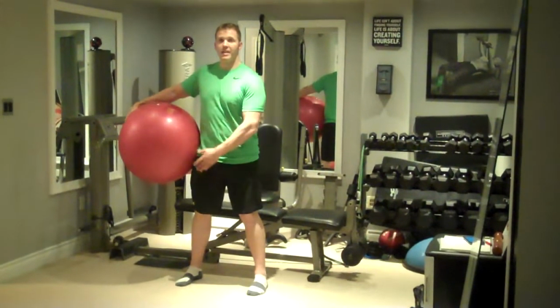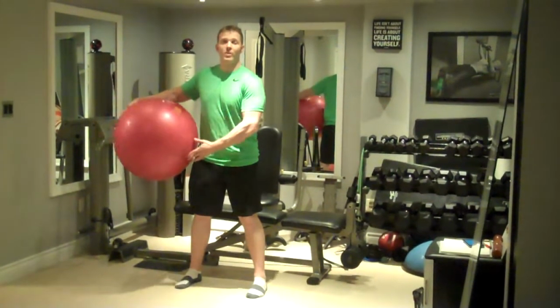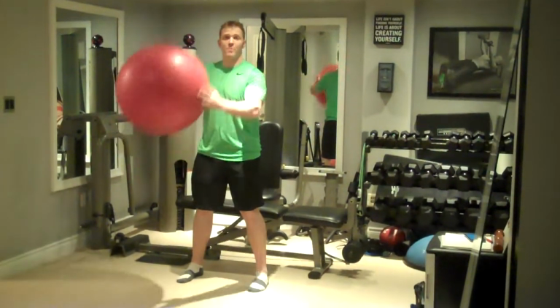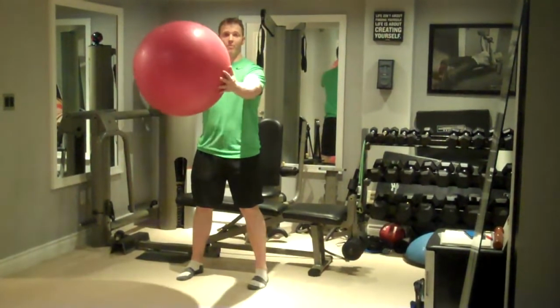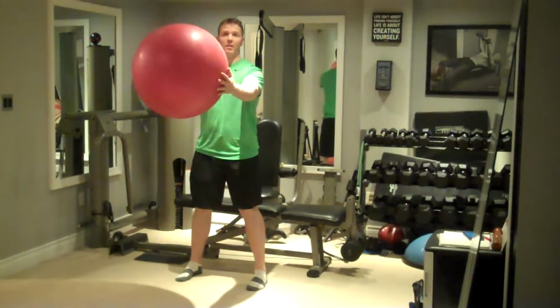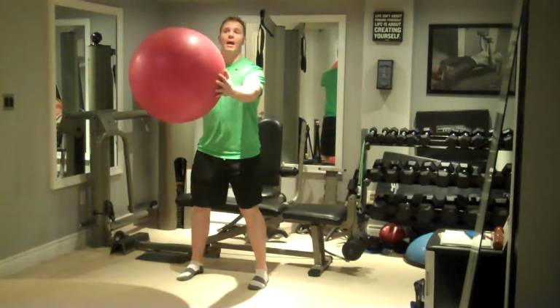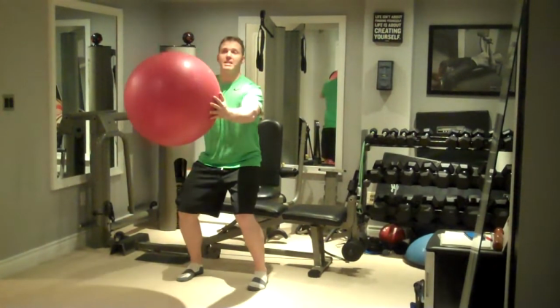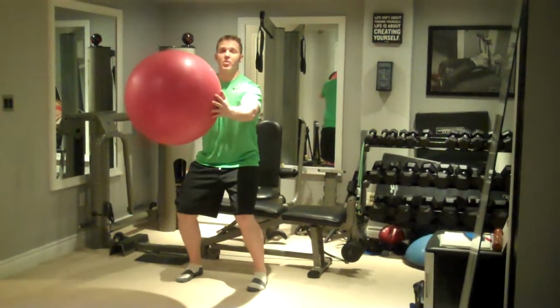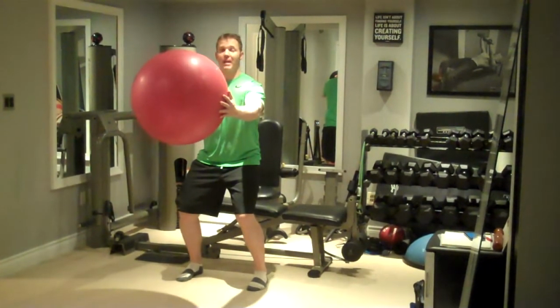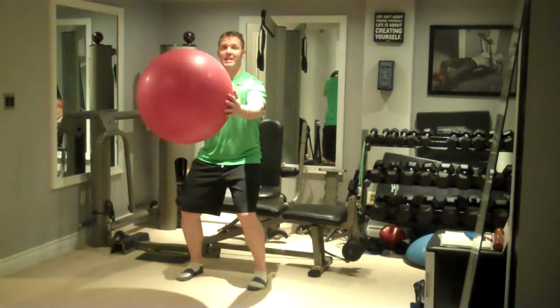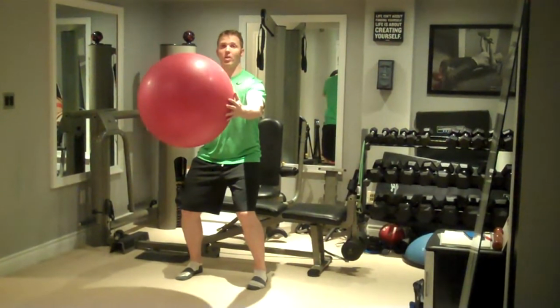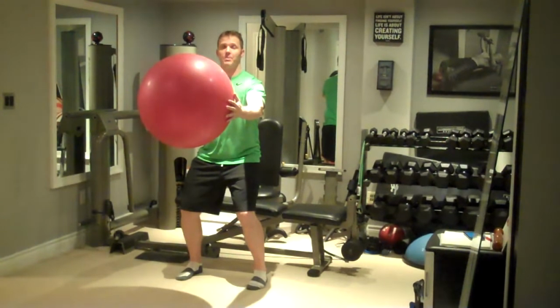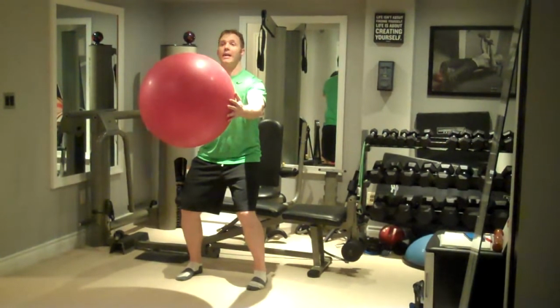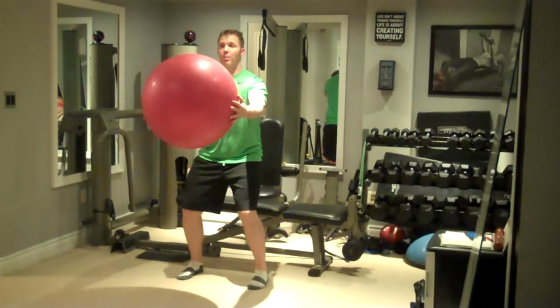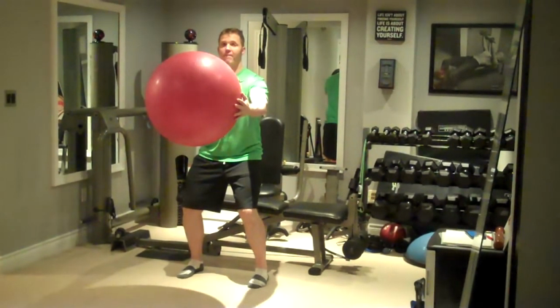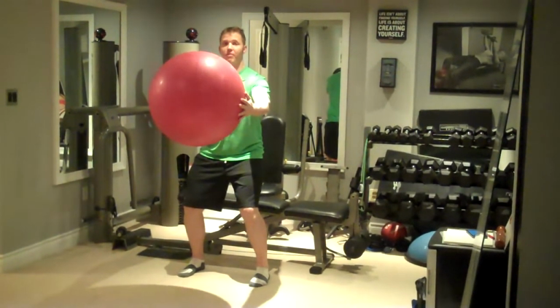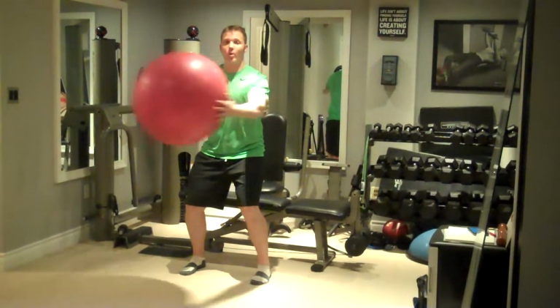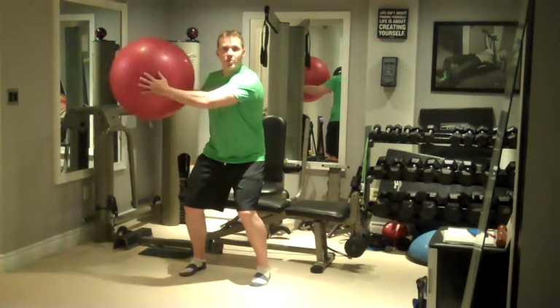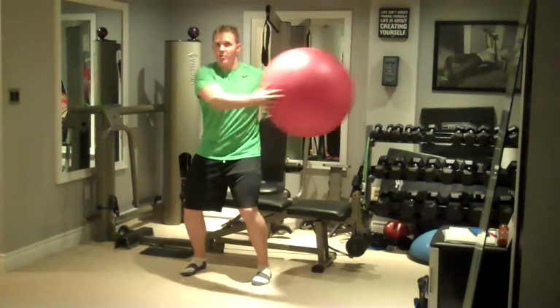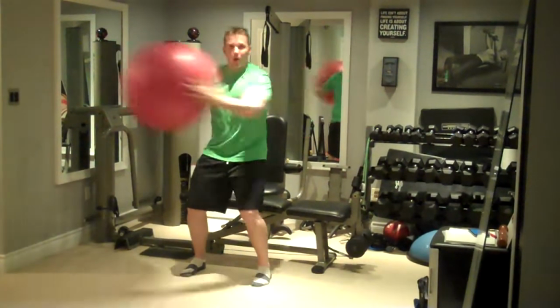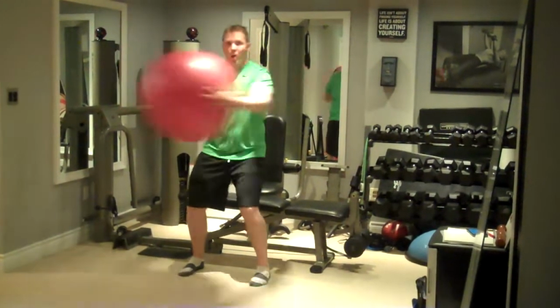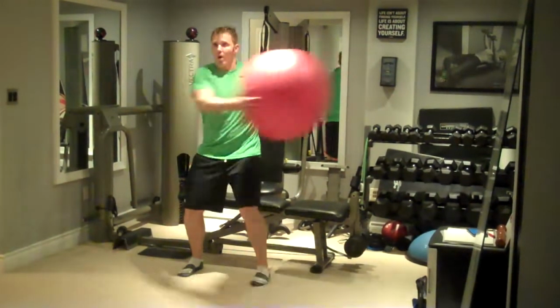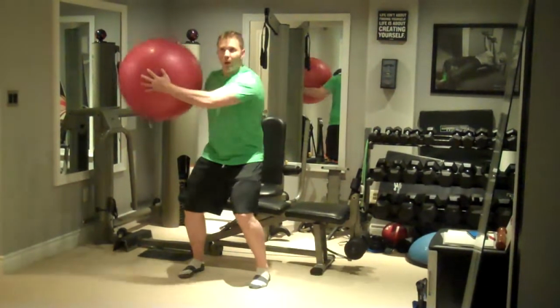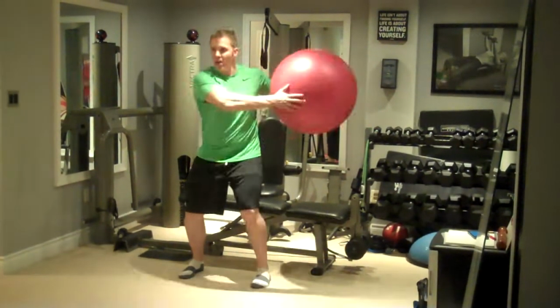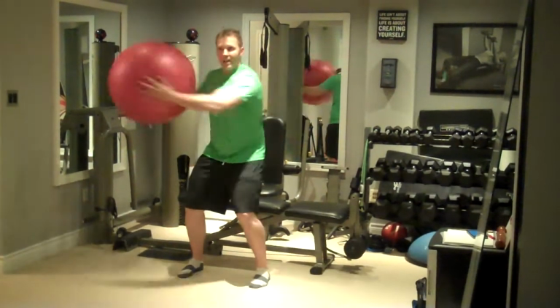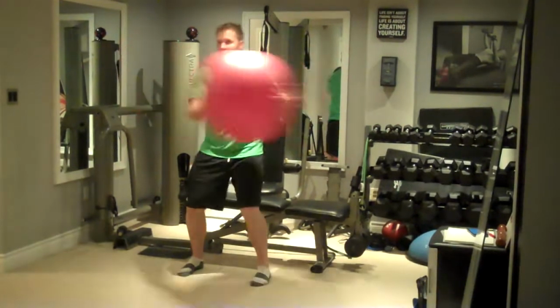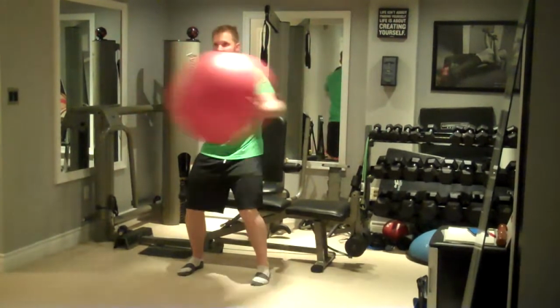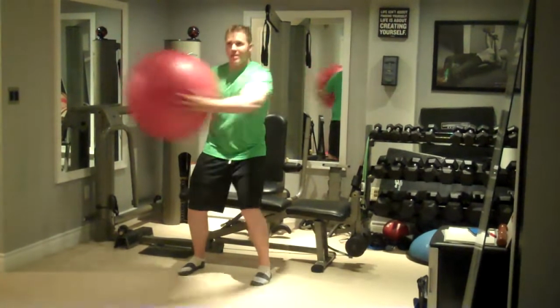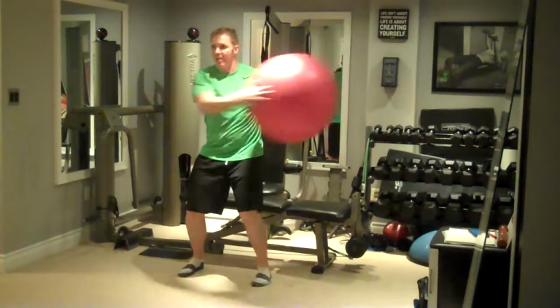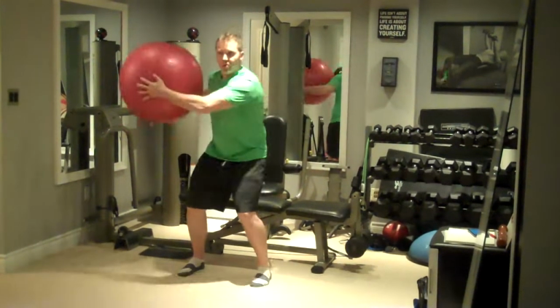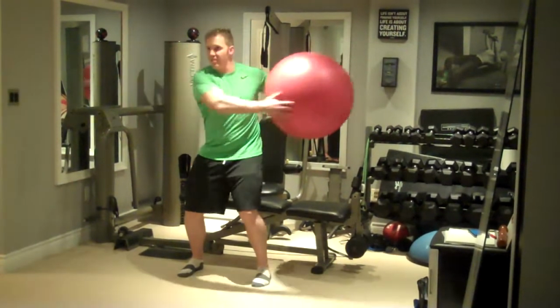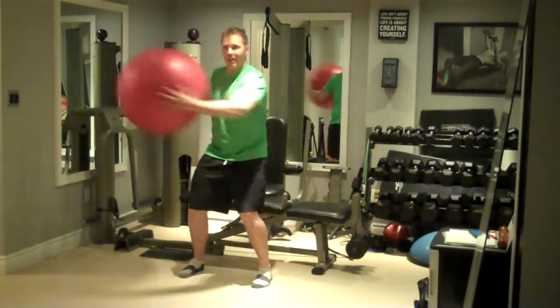Stand holding a swiss ball in front and maintain a soft bend in your knees at all times. Keep your body facing forward but swing the swiss ball across your body at chest height, side to side, going as quick as you can.